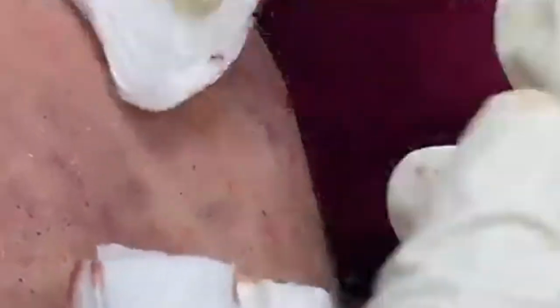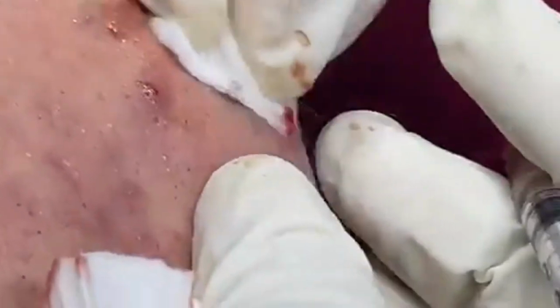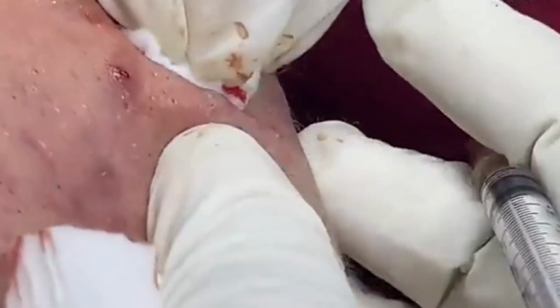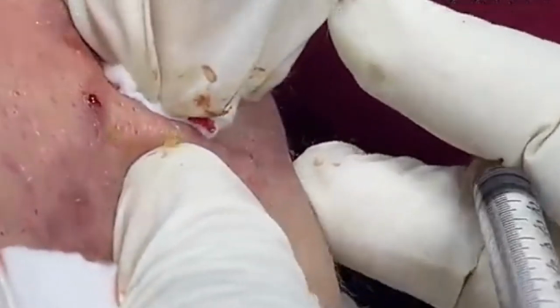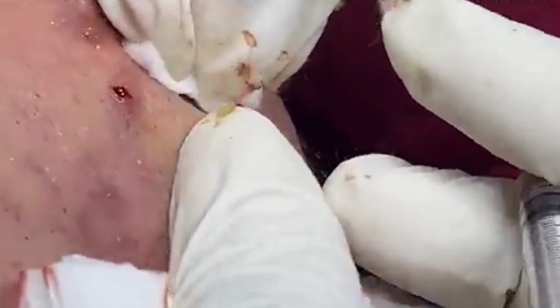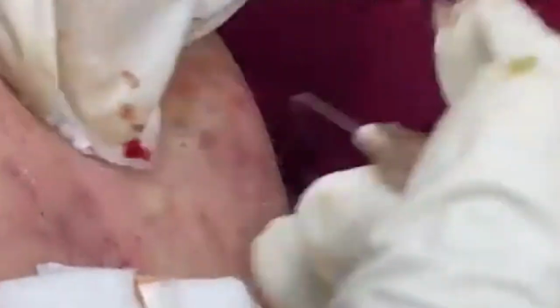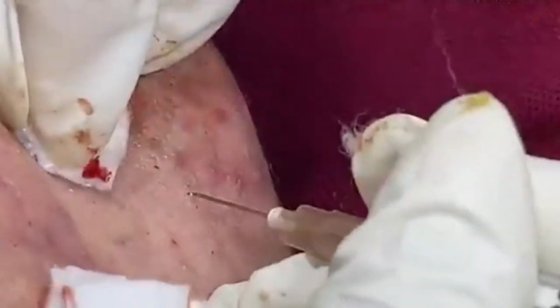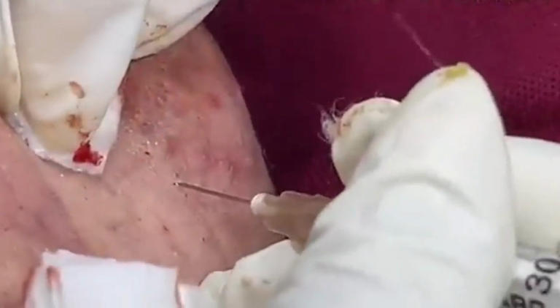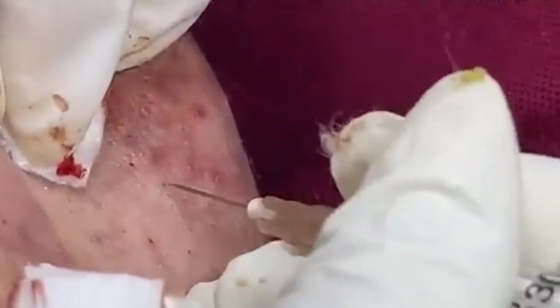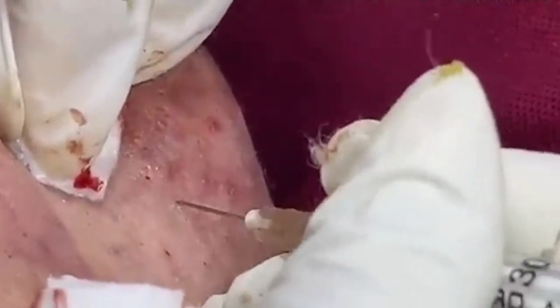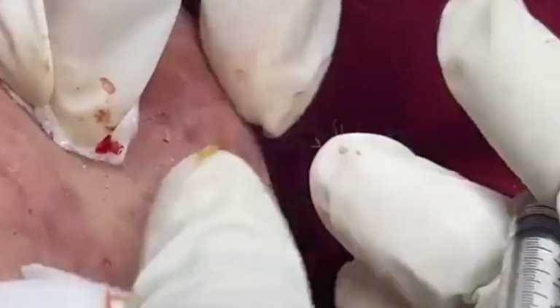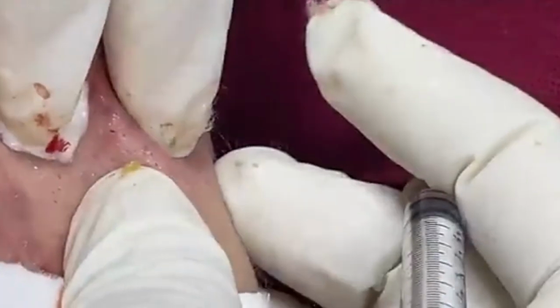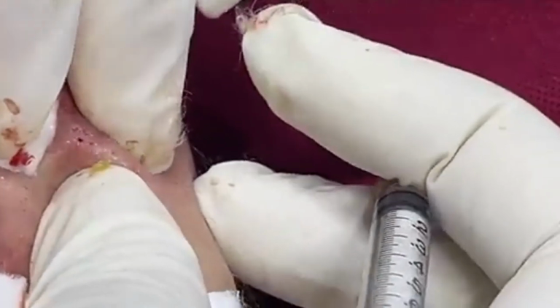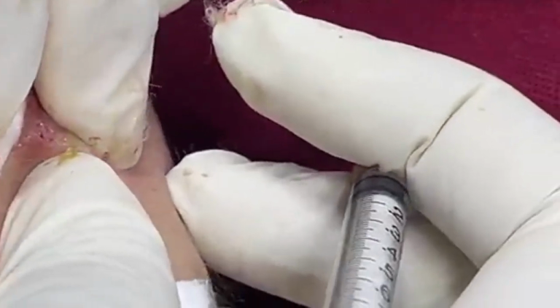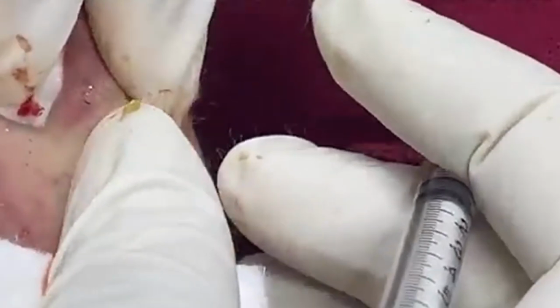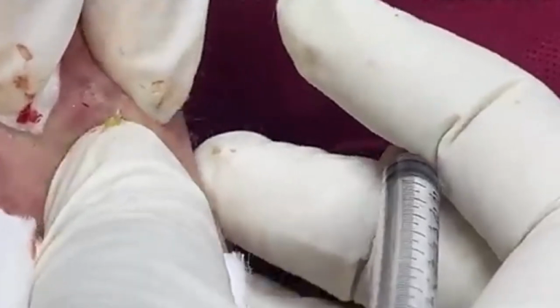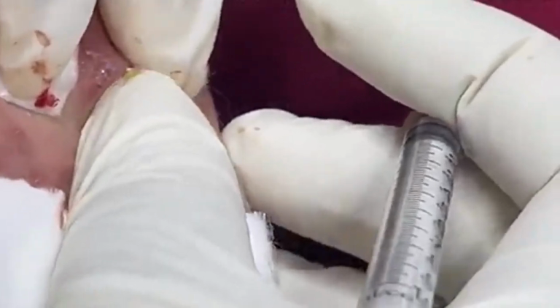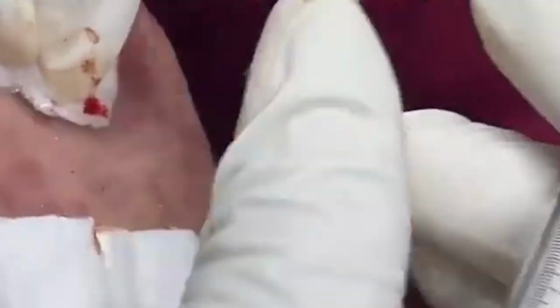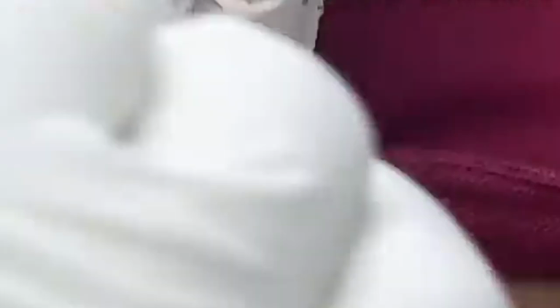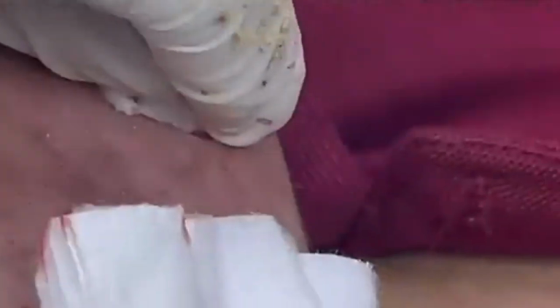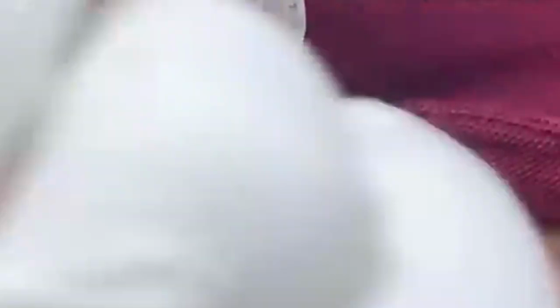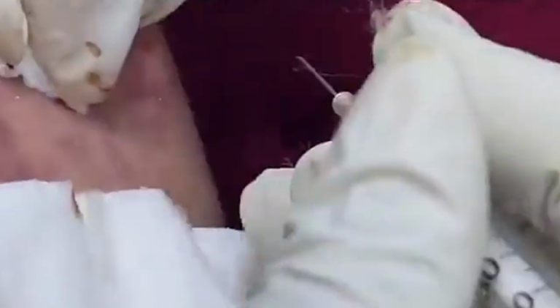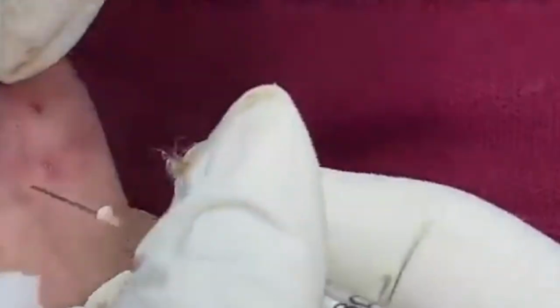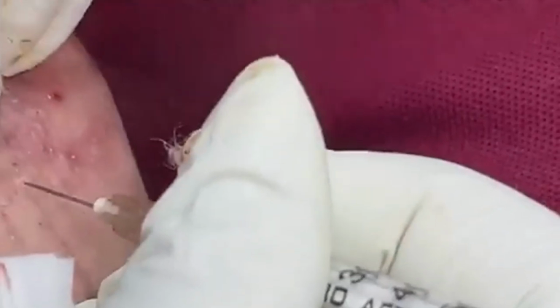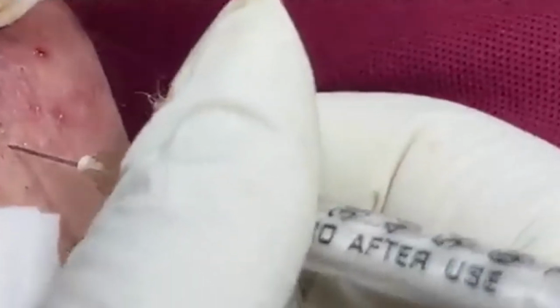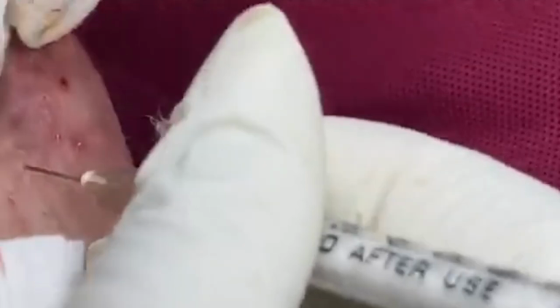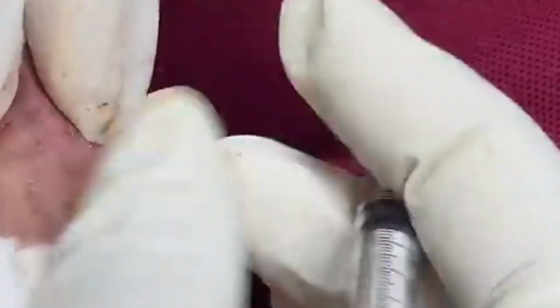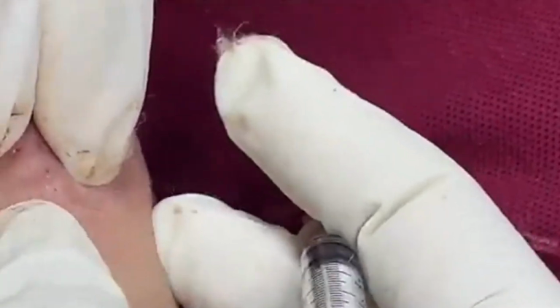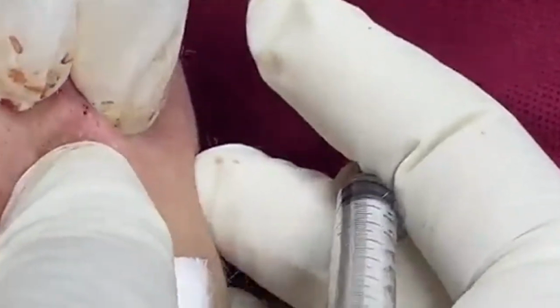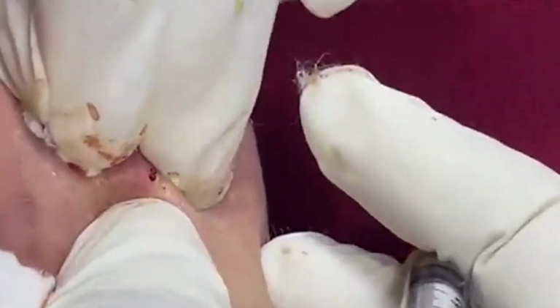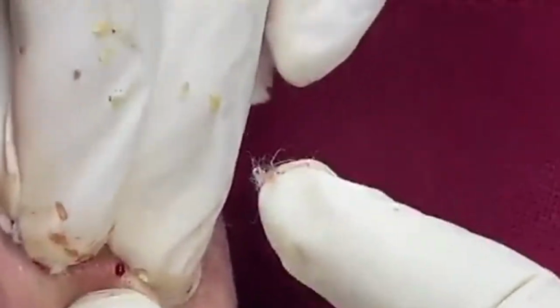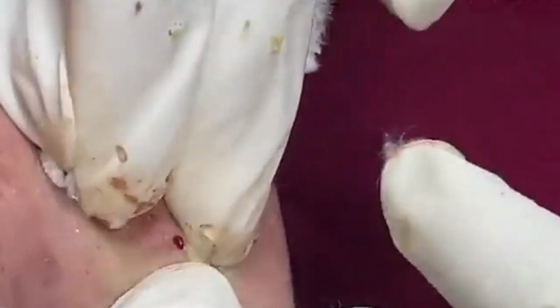Sun protection is also important. Although not always necessary immediately post-extraction, daily sun protection is crucial. Apply a broad-spectrum sunscreen with at least SPF 30 to protect your skin from UV damage, which can exacerbate scarring and pigmentation issues.